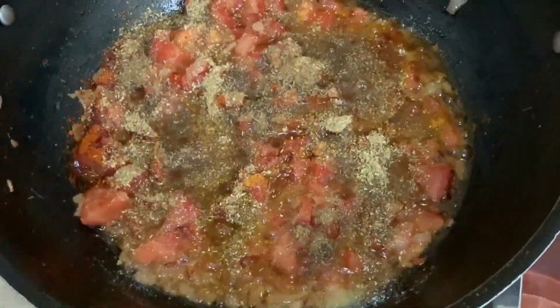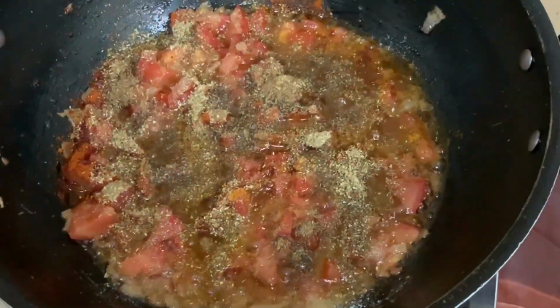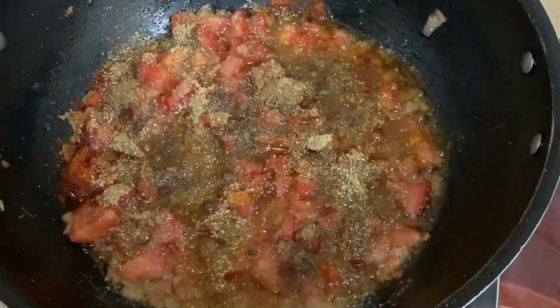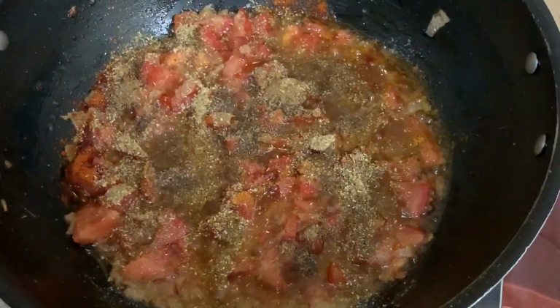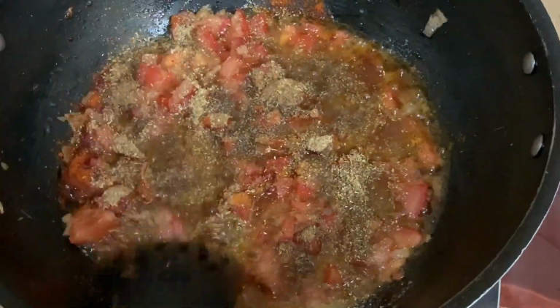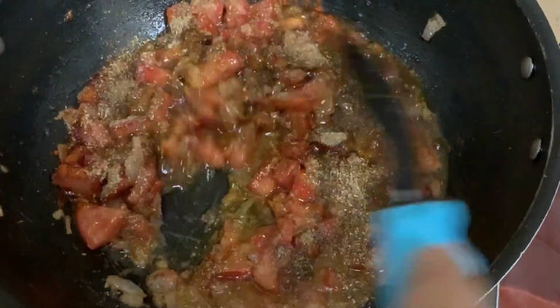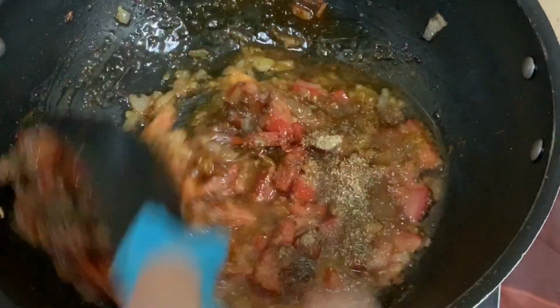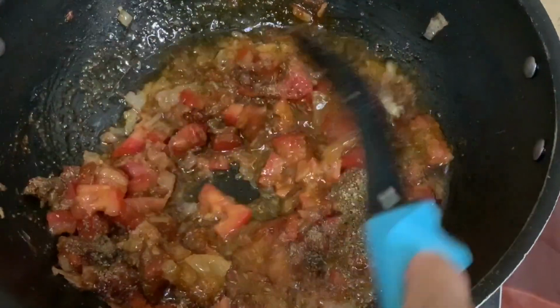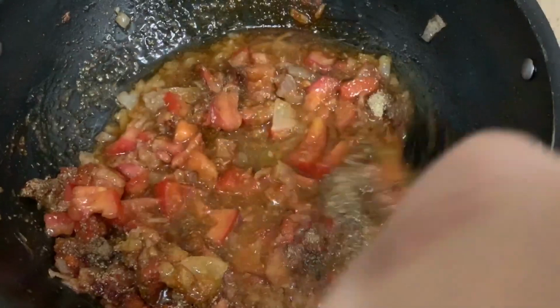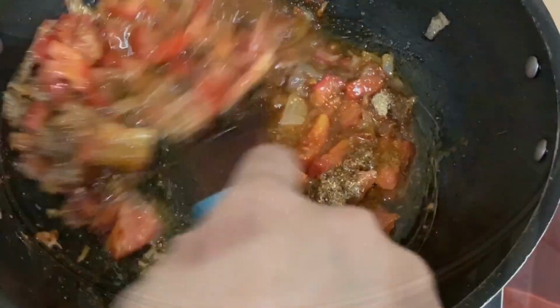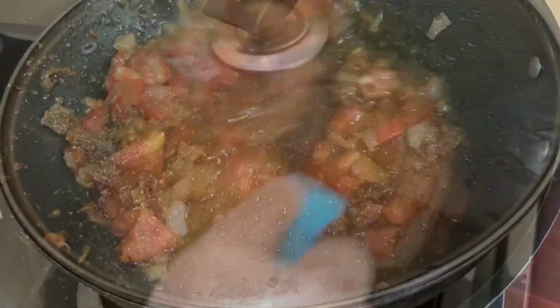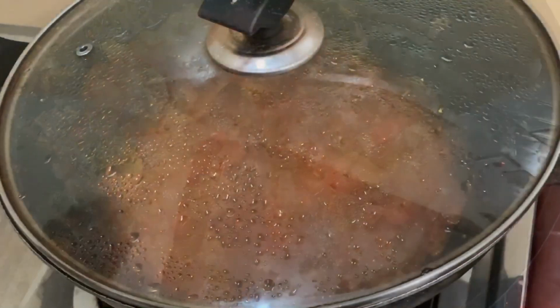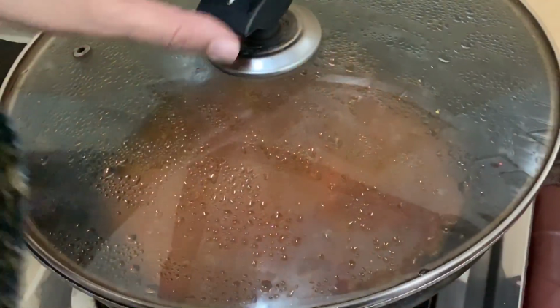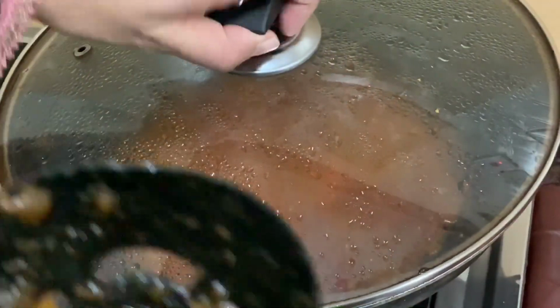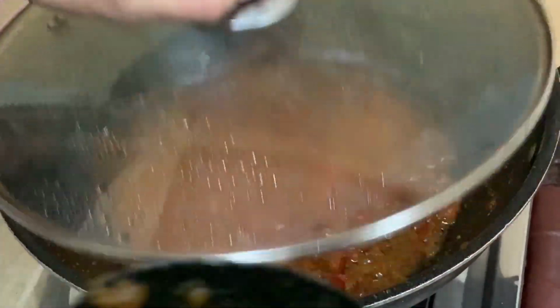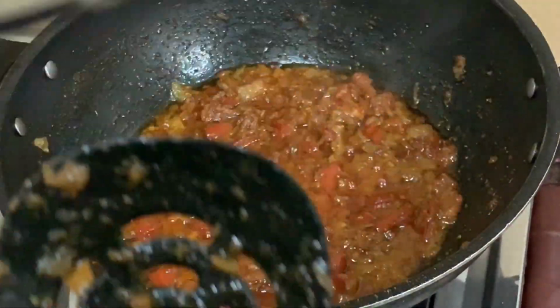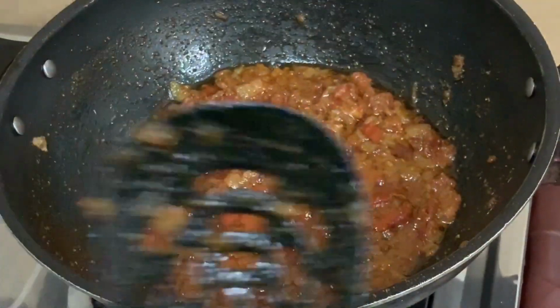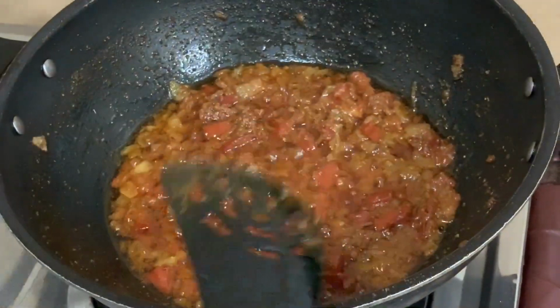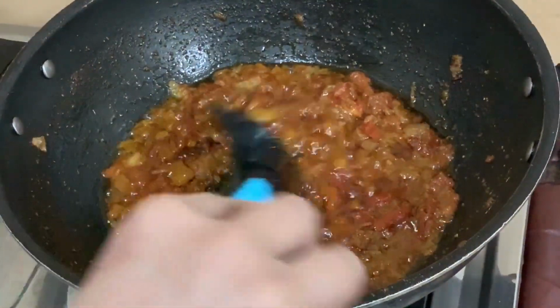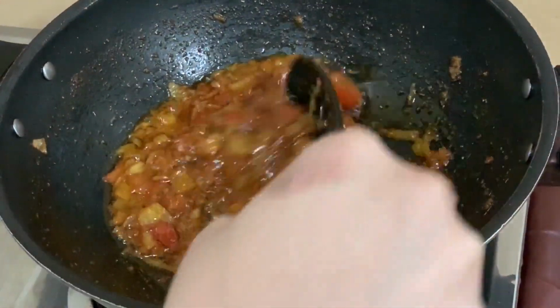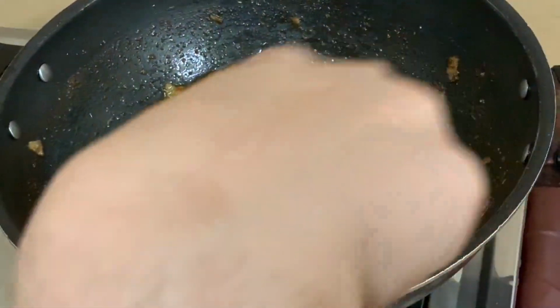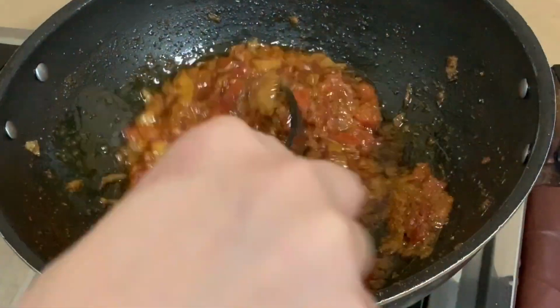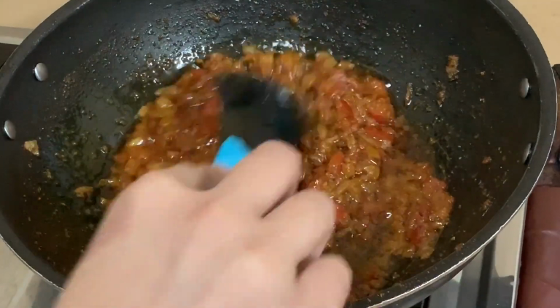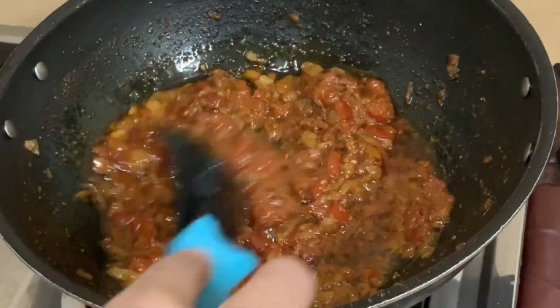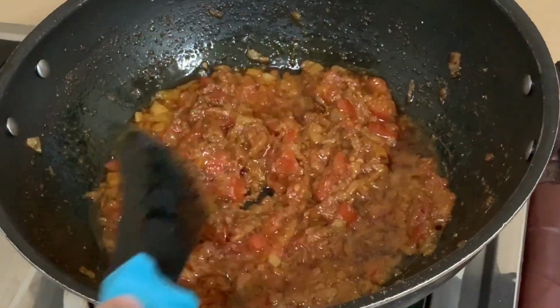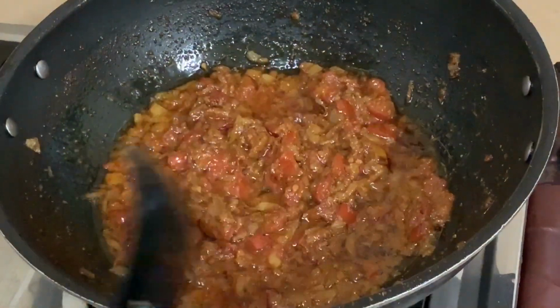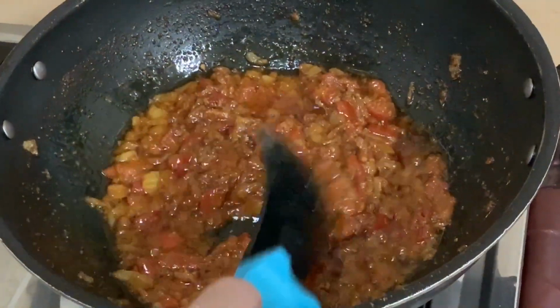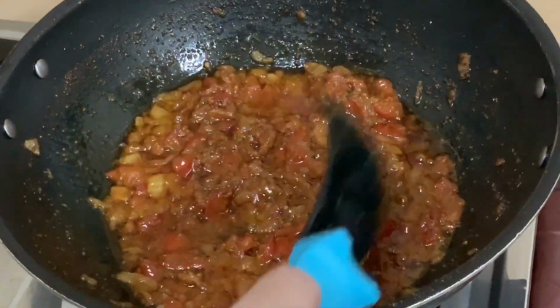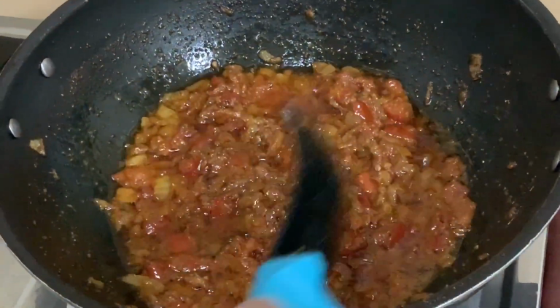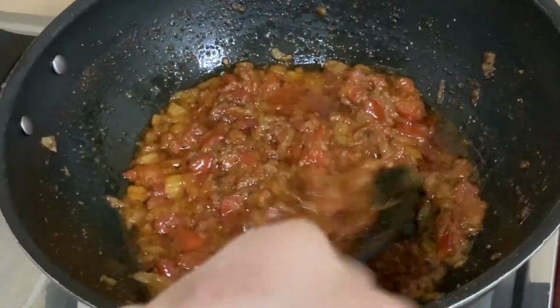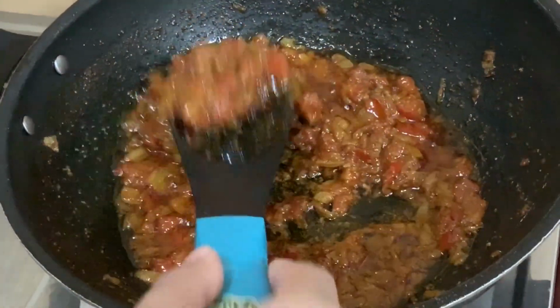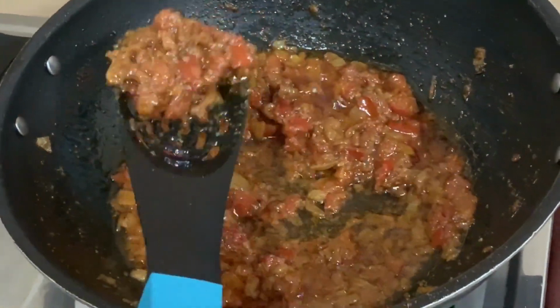Now I will mix them for about 4 to 5 minutes. The masala has already mixed nicely — it is not too blended. The masala looks good.